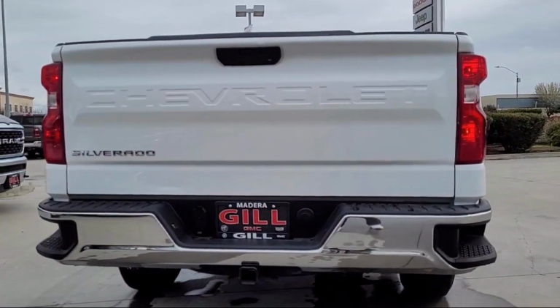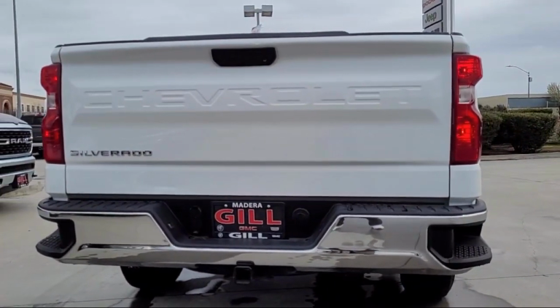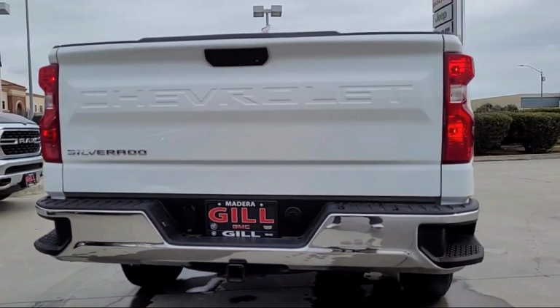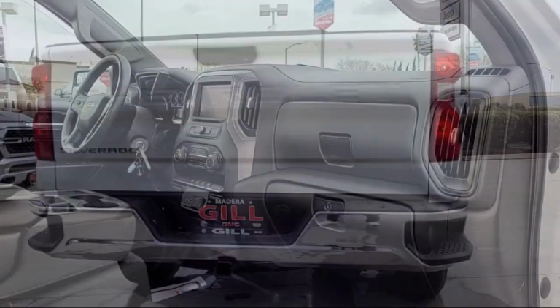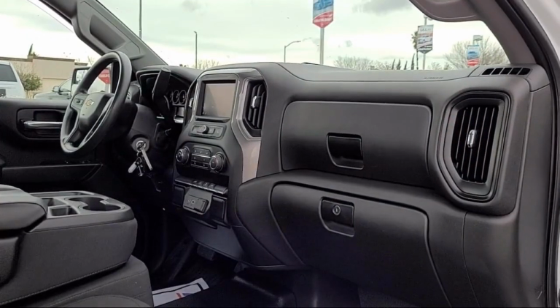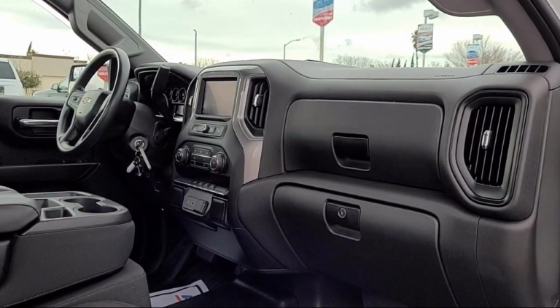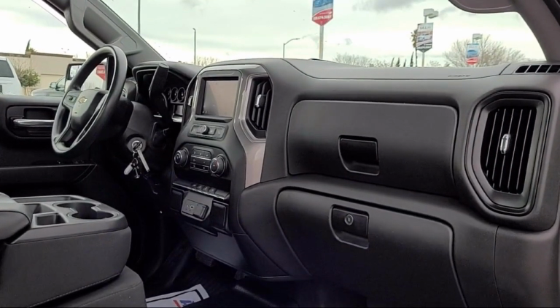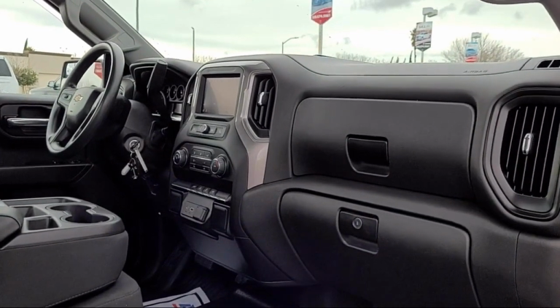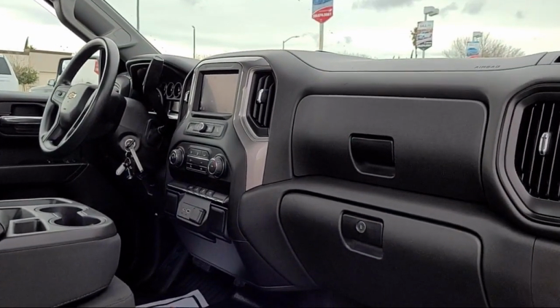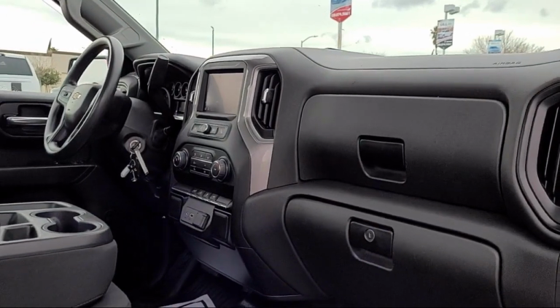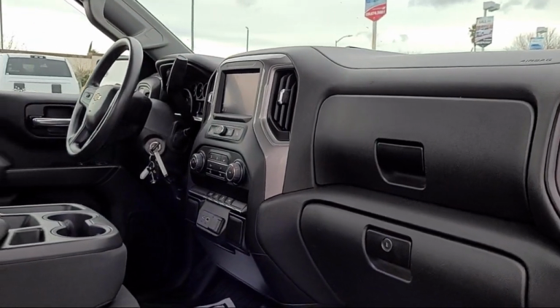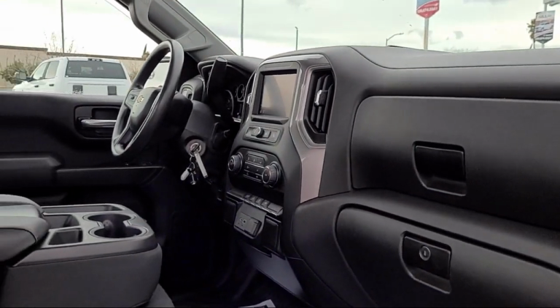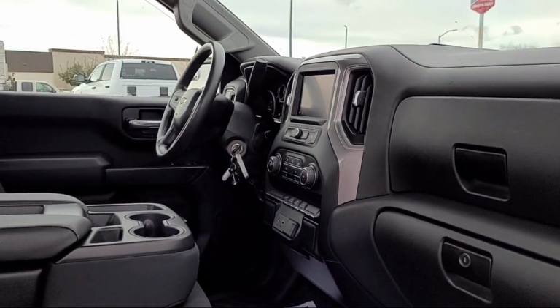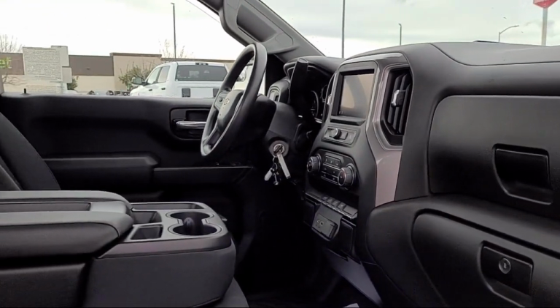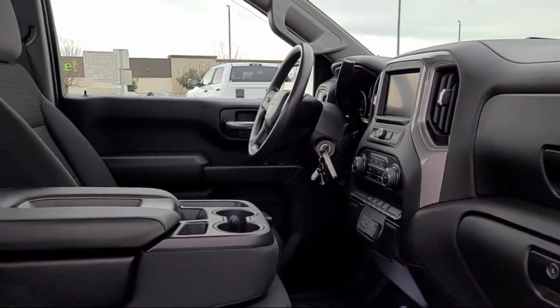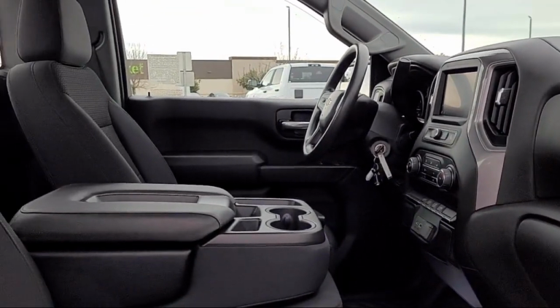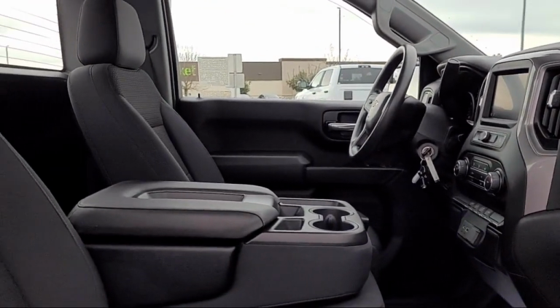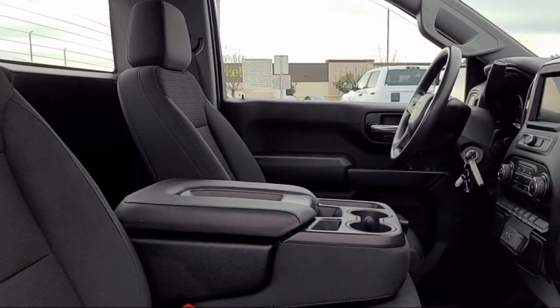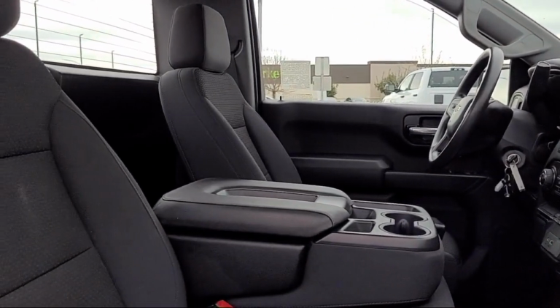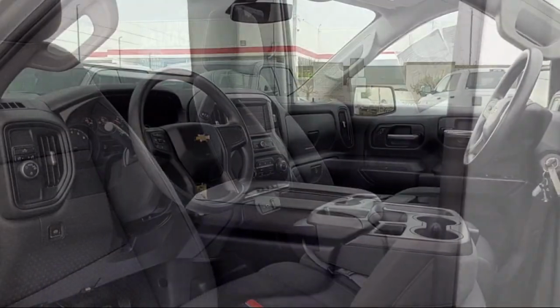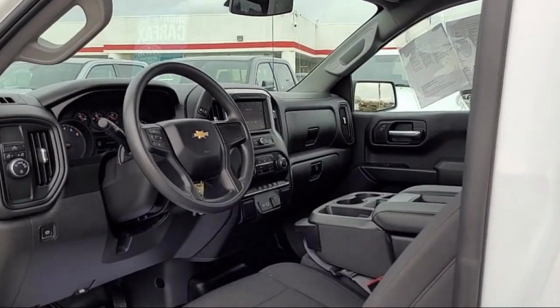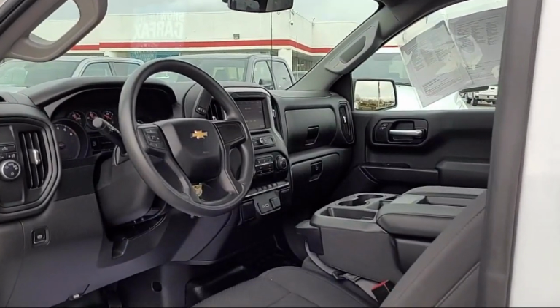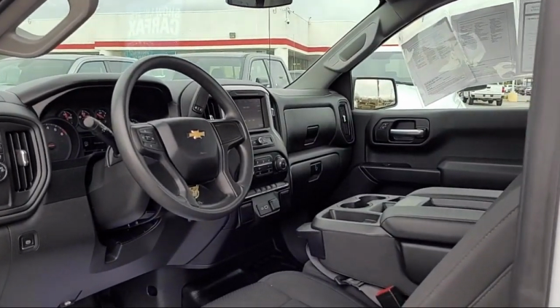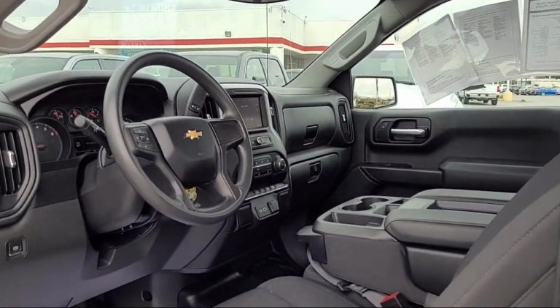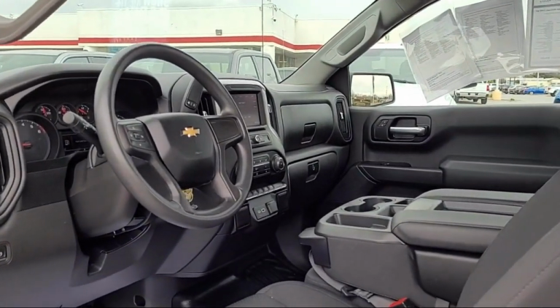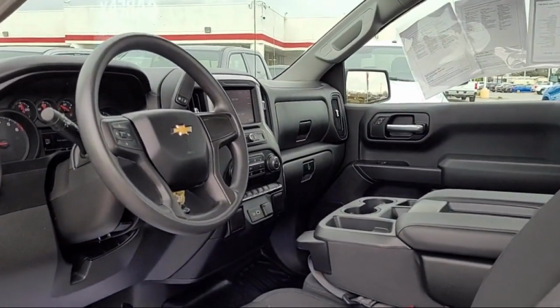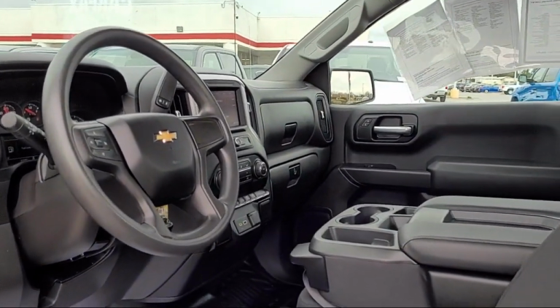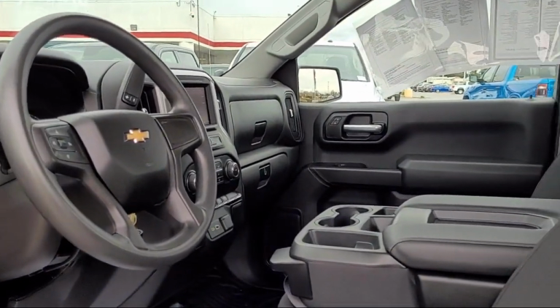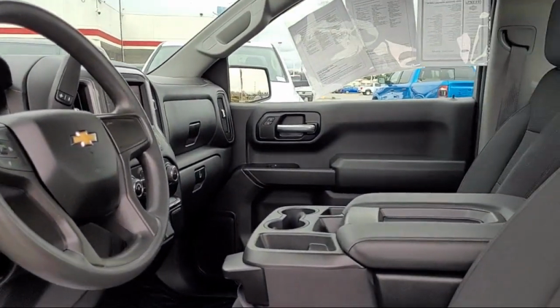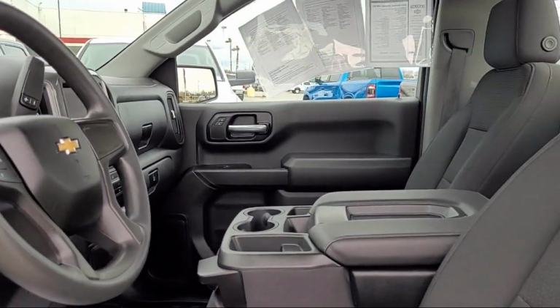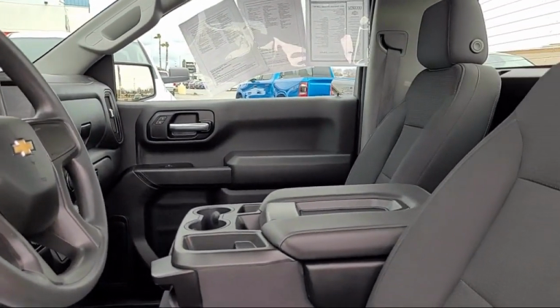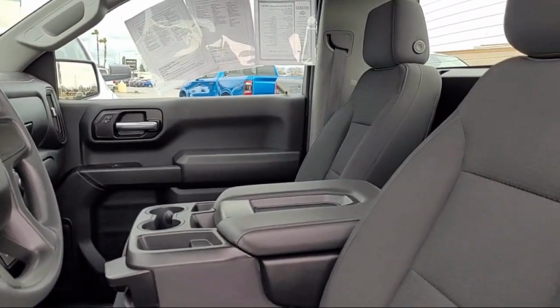Gill Buick GMC is here to ensure you feel like a valued guest in our showroom, delivering best-in-class customer service to every one of our customers. Our talented sales and service professionals ensure an incredible car buying experience with our transparent,